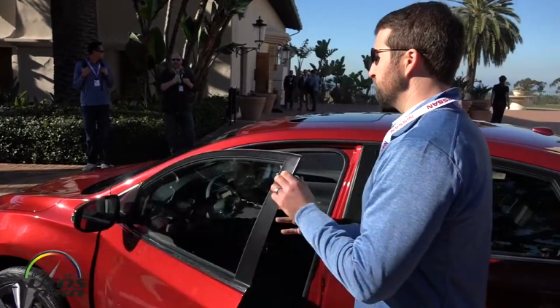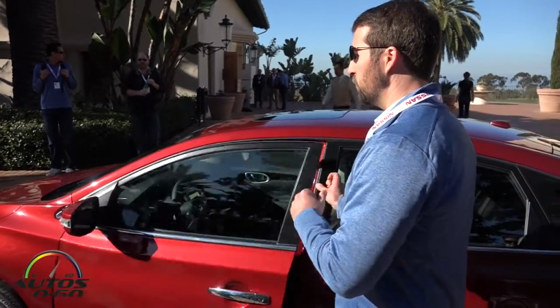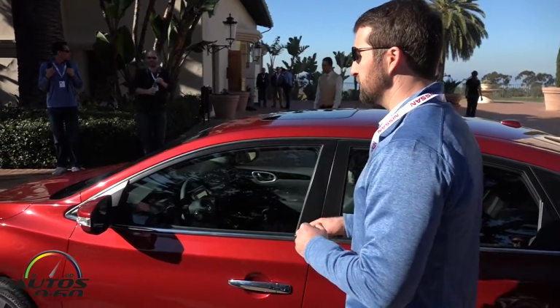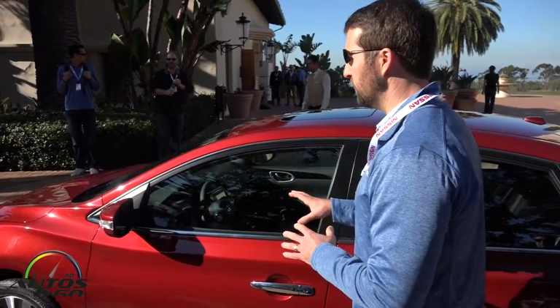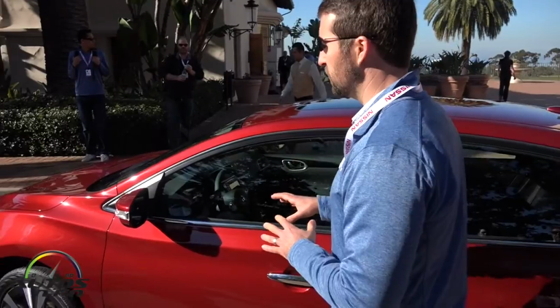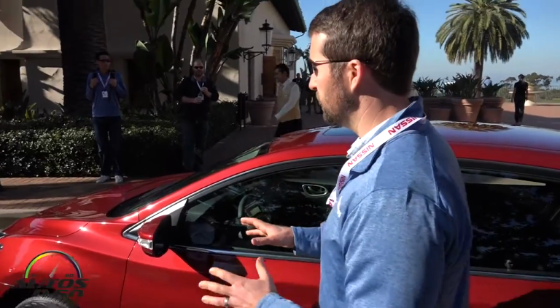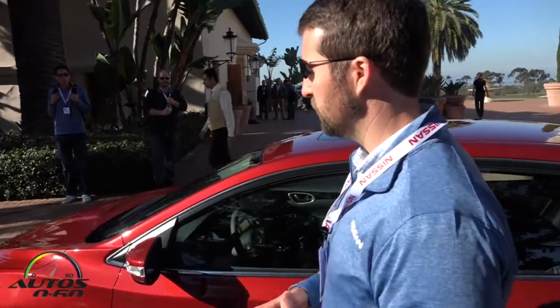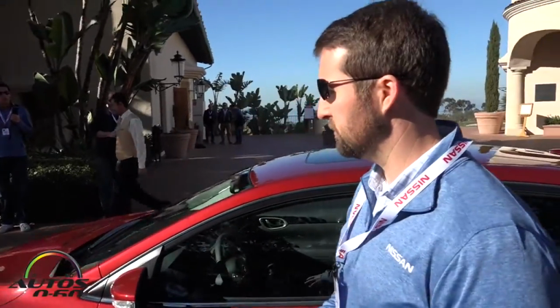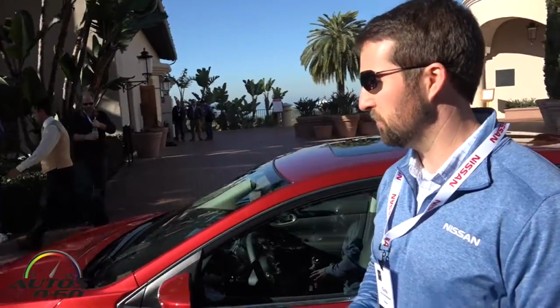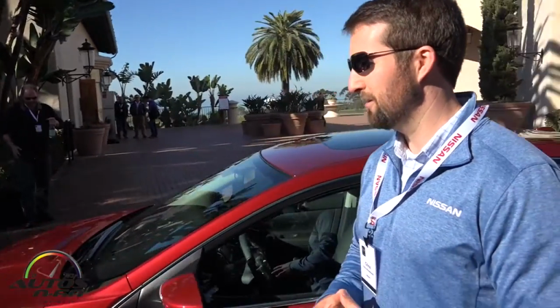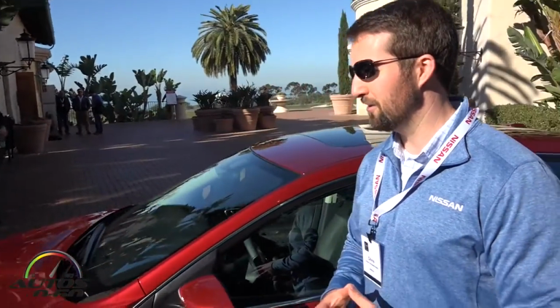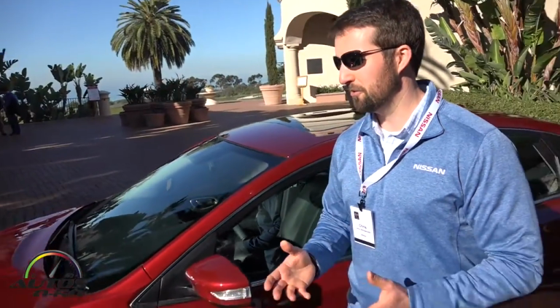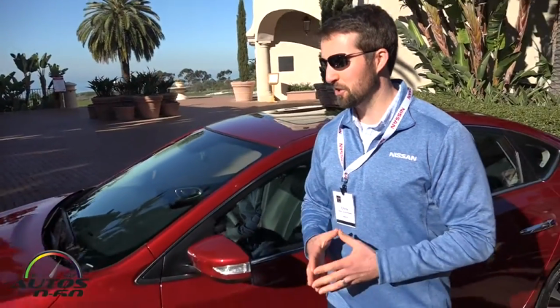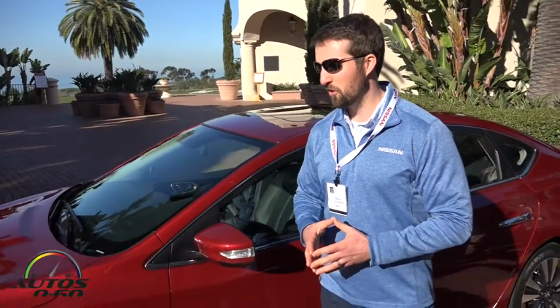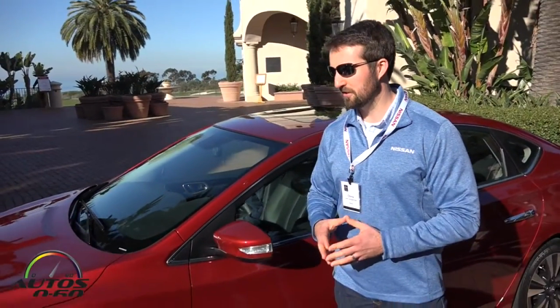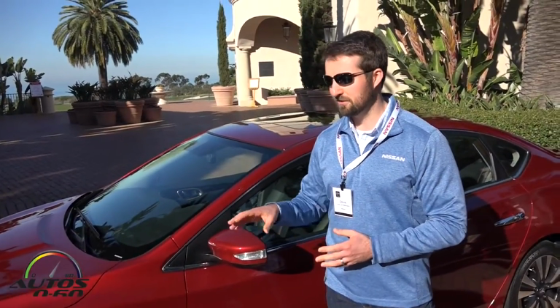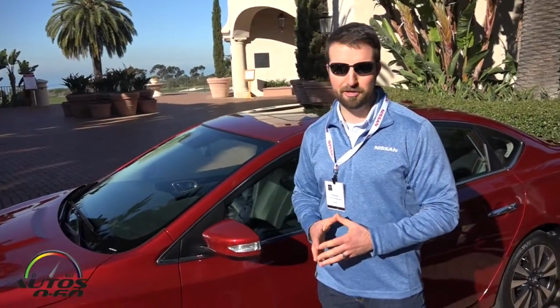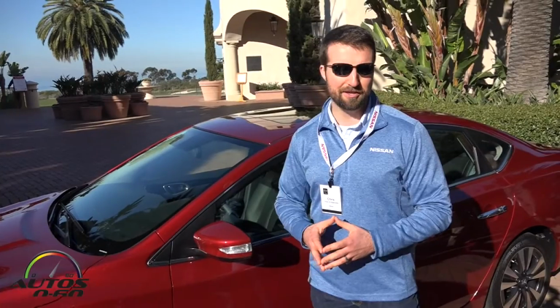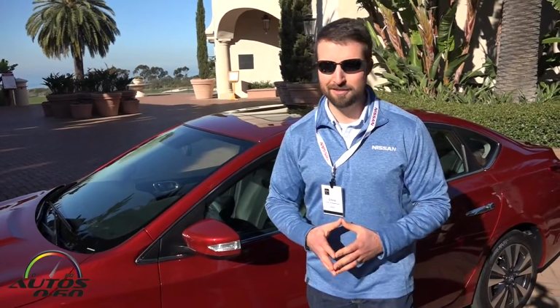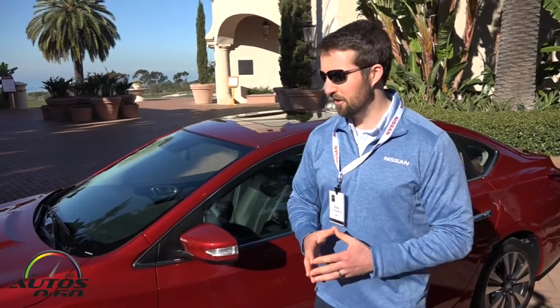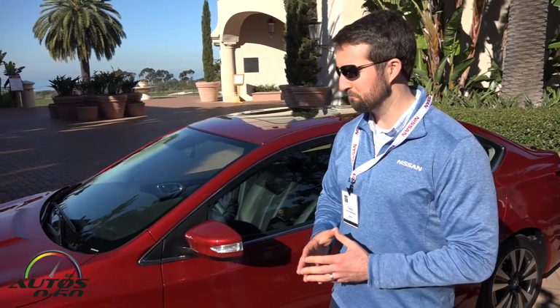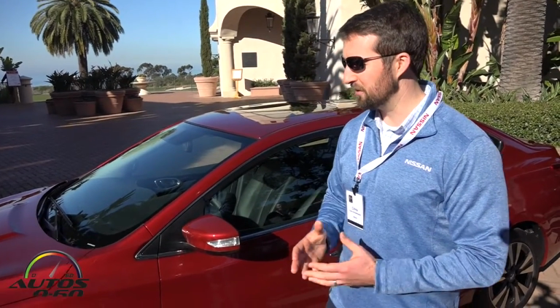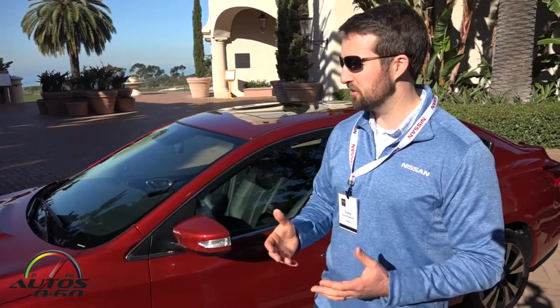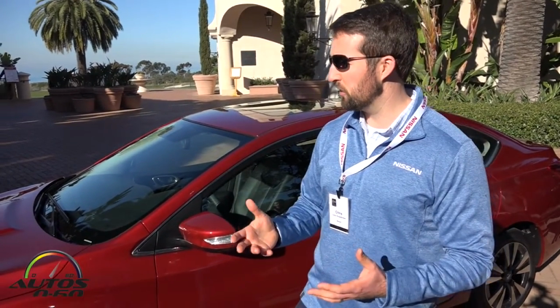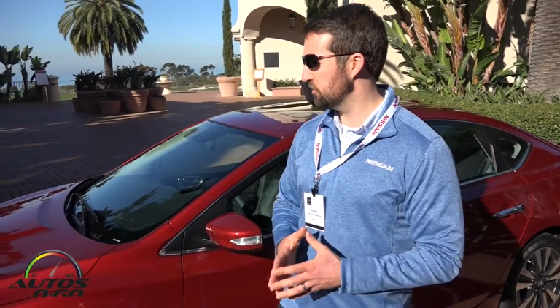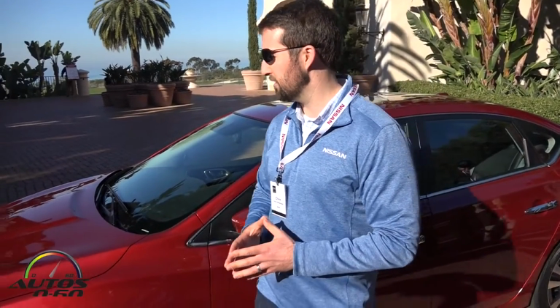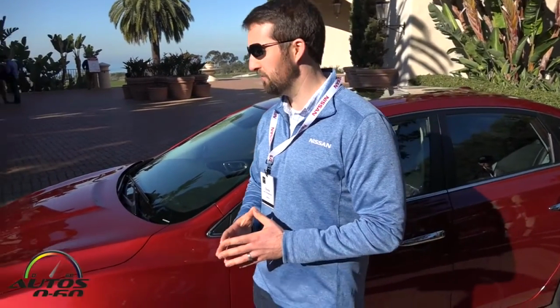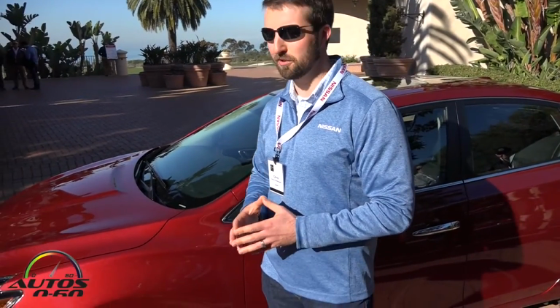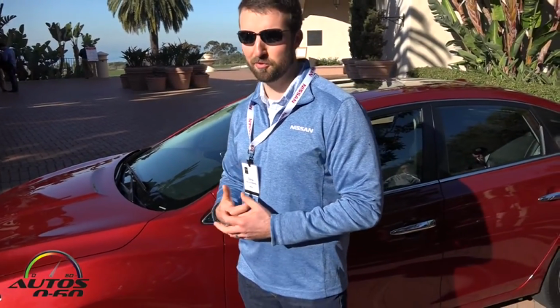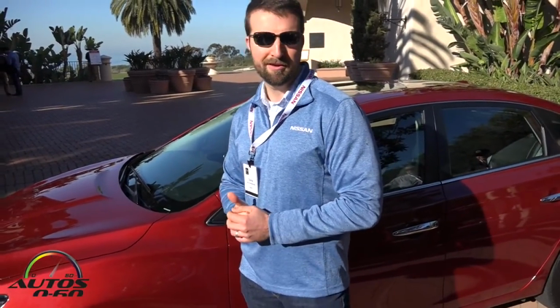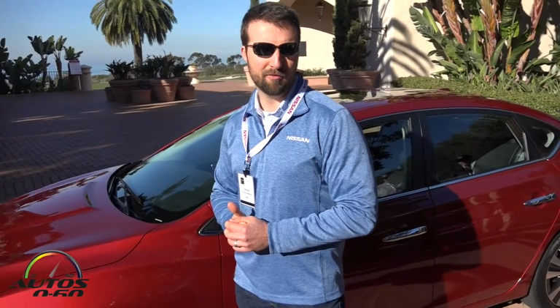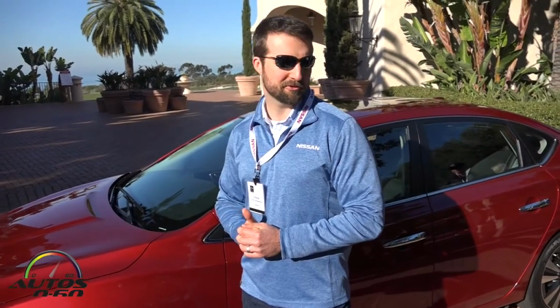We are excited about this car. It very much falls in line with the other Nissan programs — it has the family face — and we think it's a sporty, edgier design that fits with the Sentra customer.